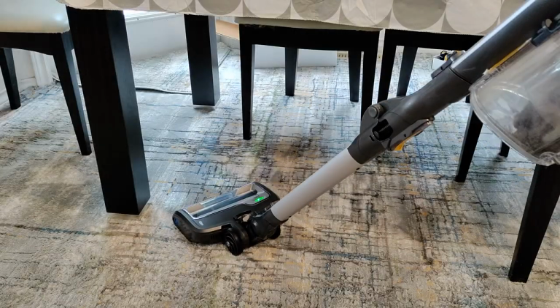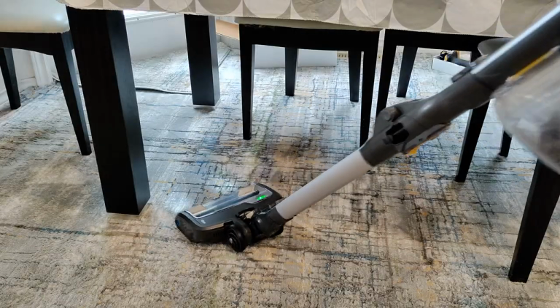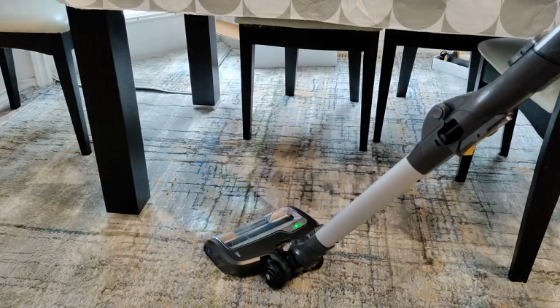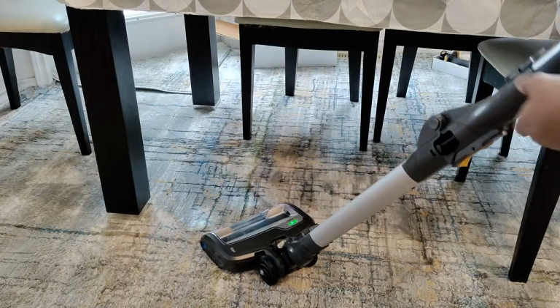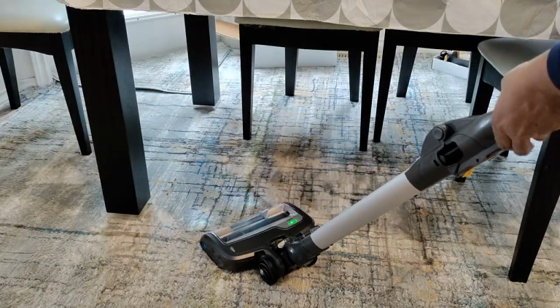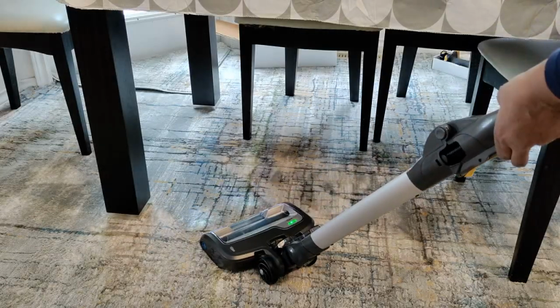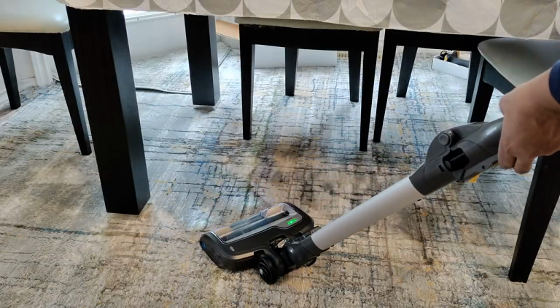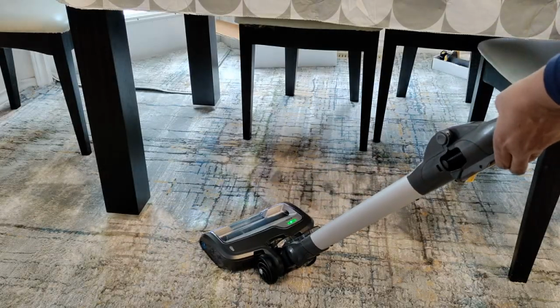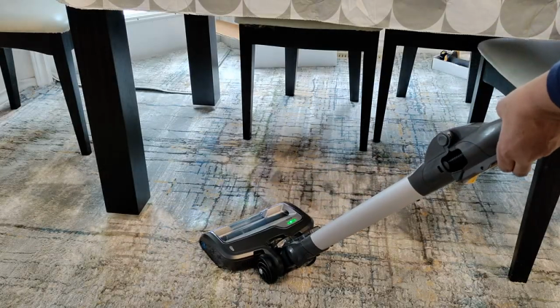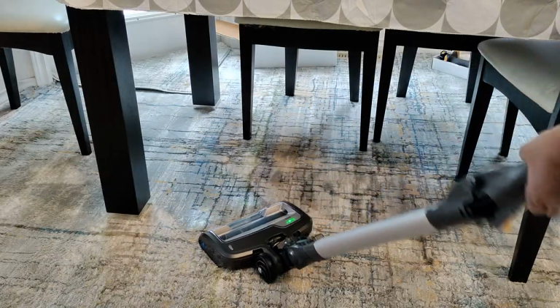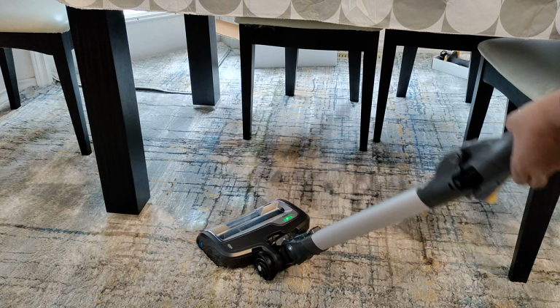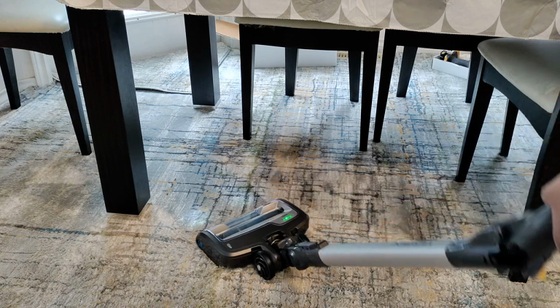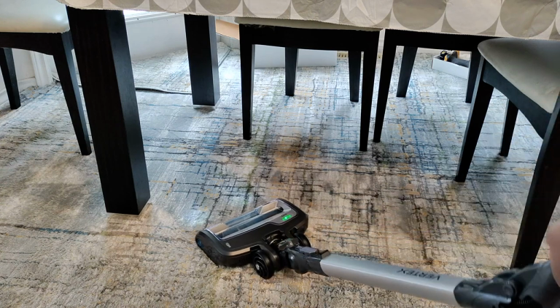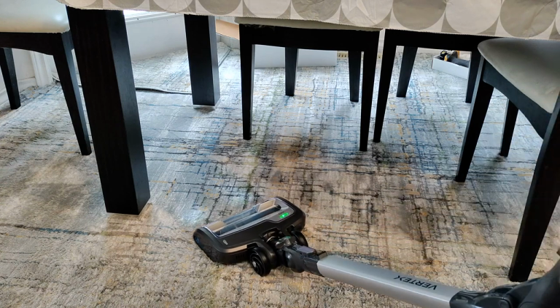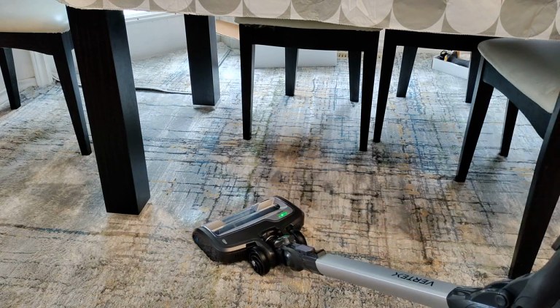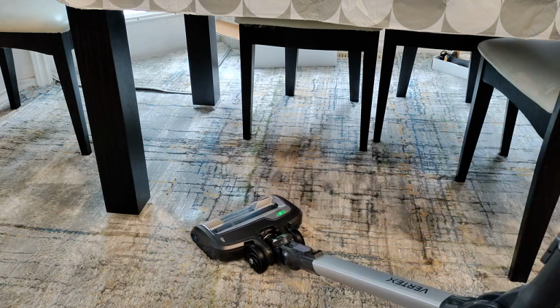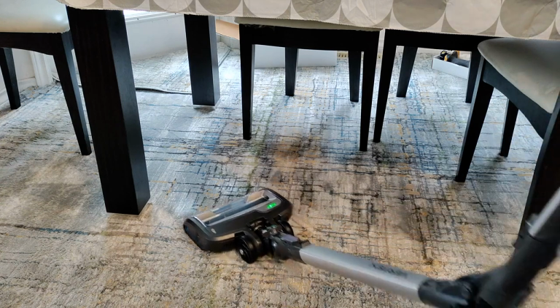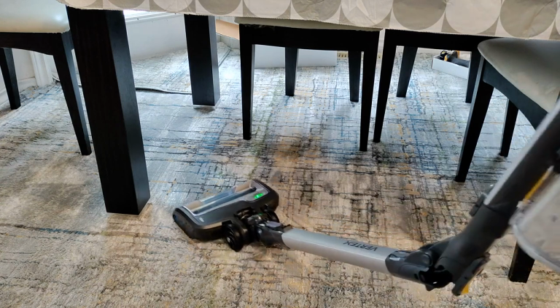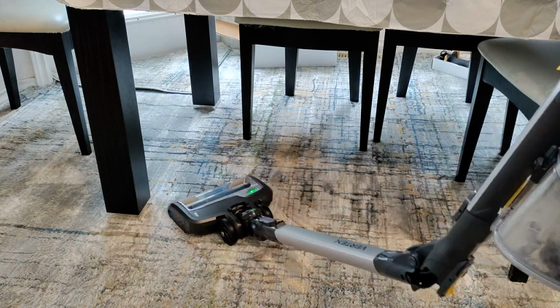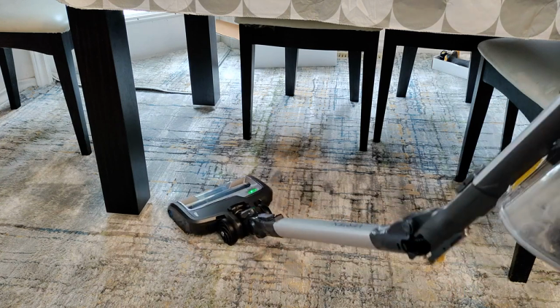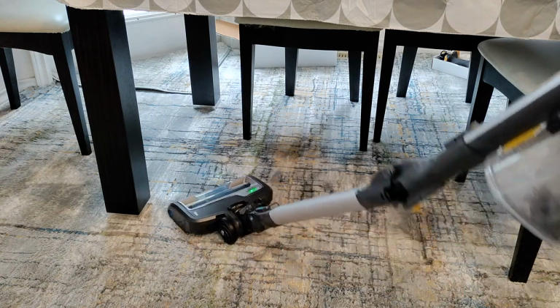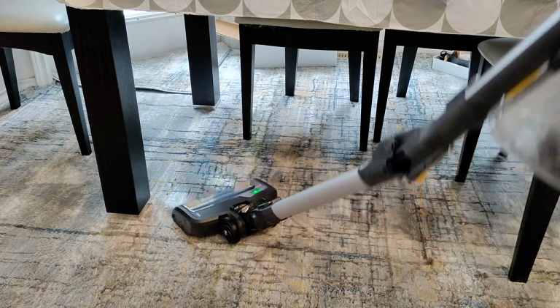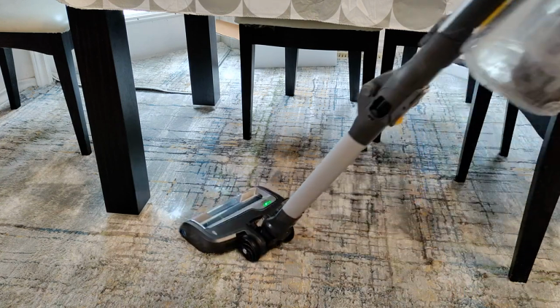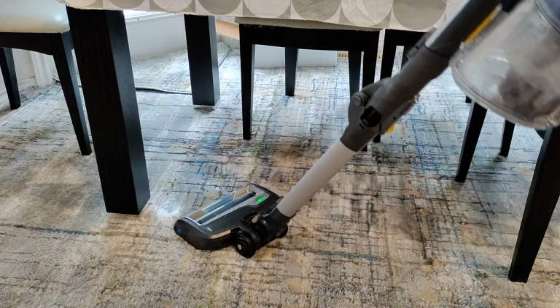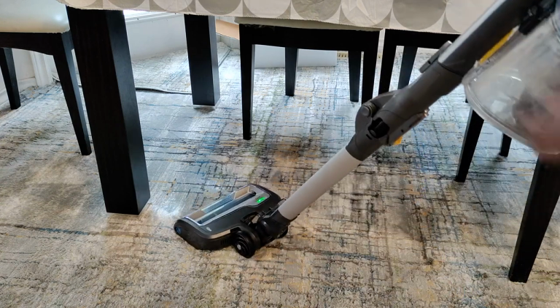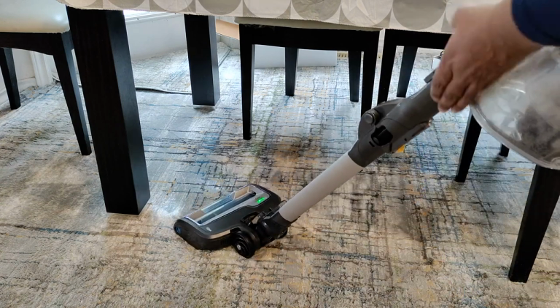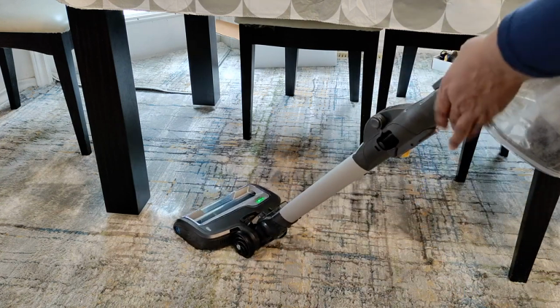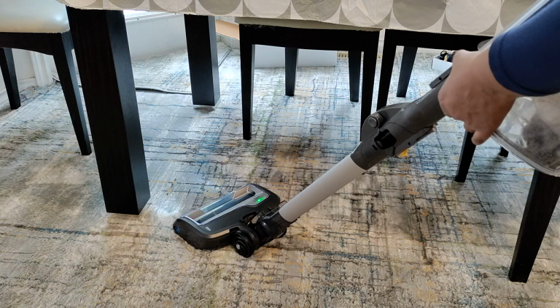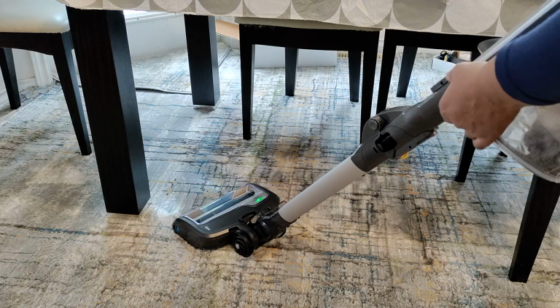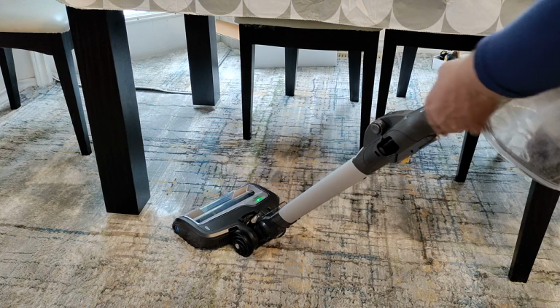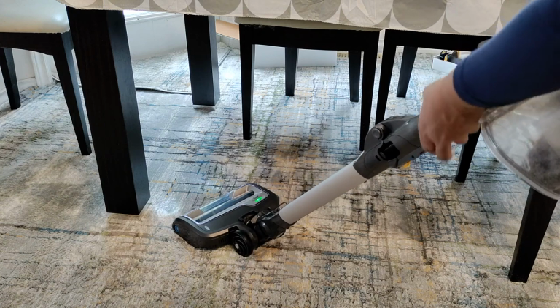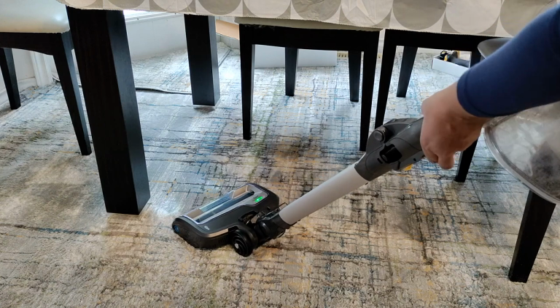The multi-flex feature is on the back of the wand. Press the unlock latch and this will adjust to a lower angle to easily clean under the furniture.